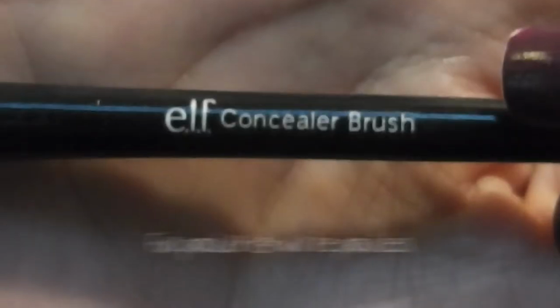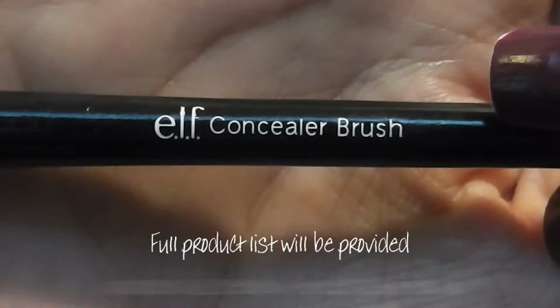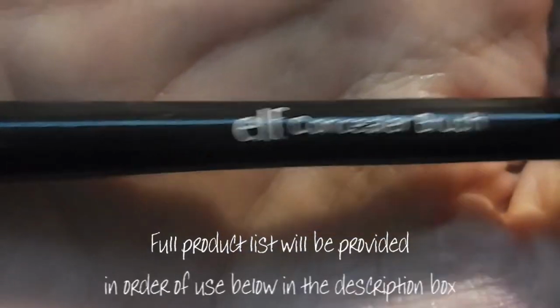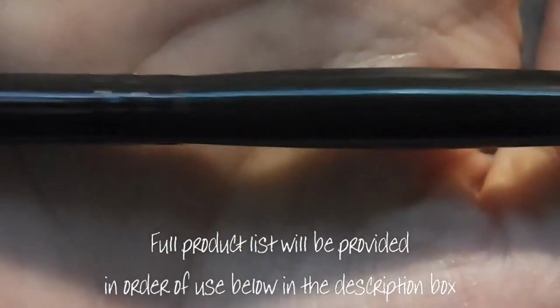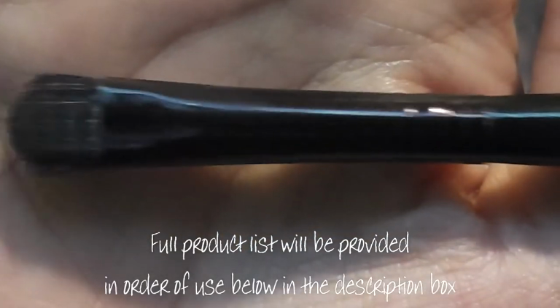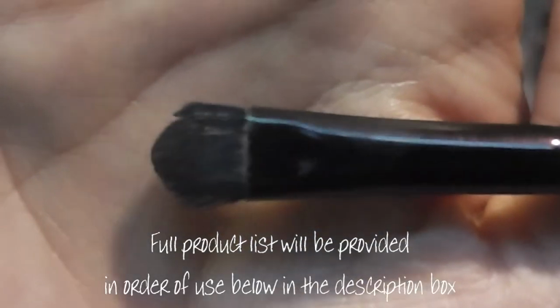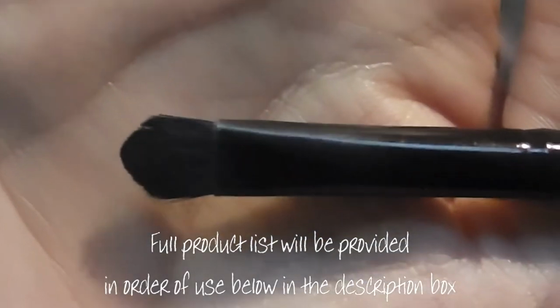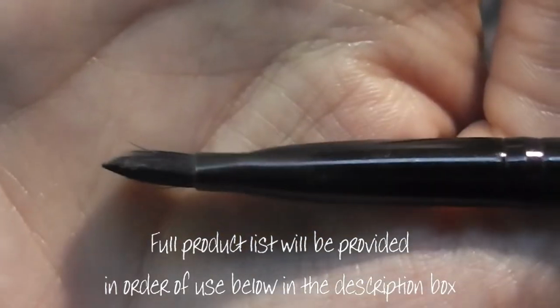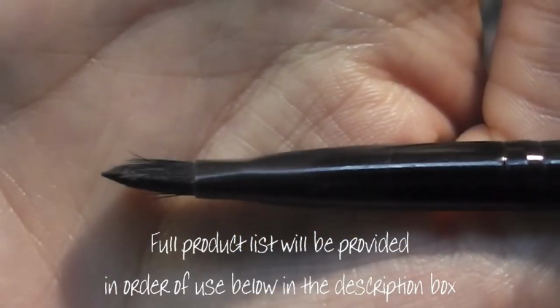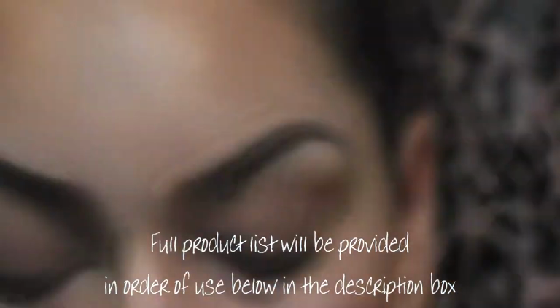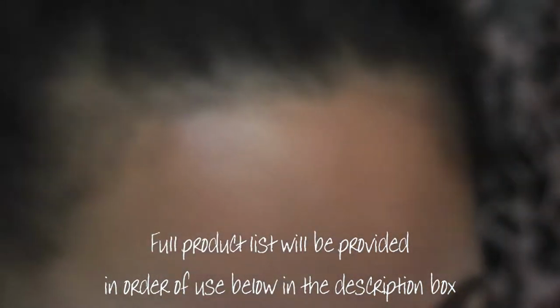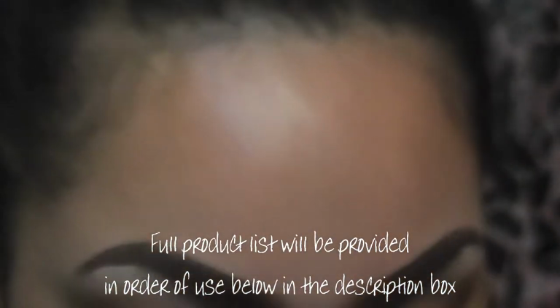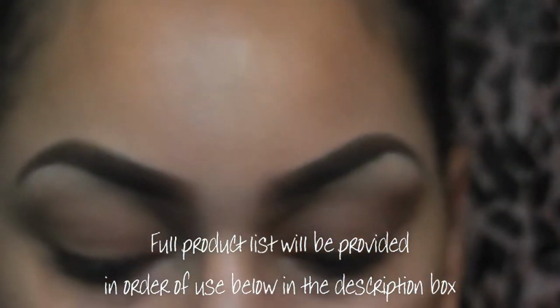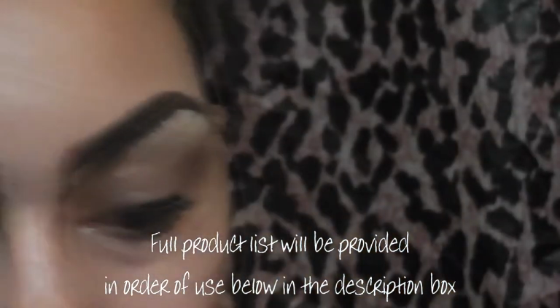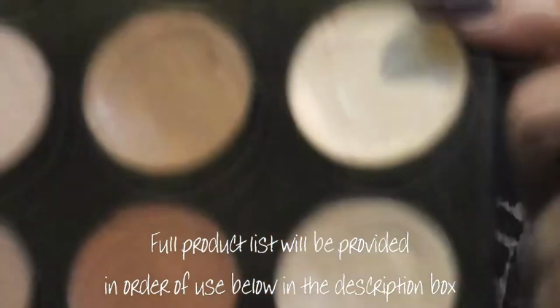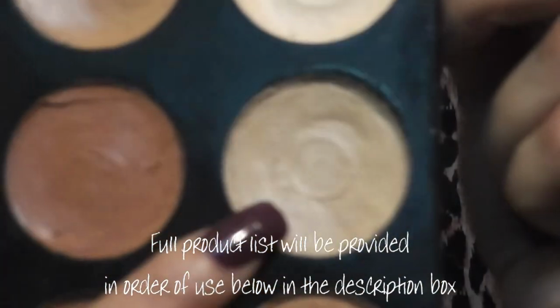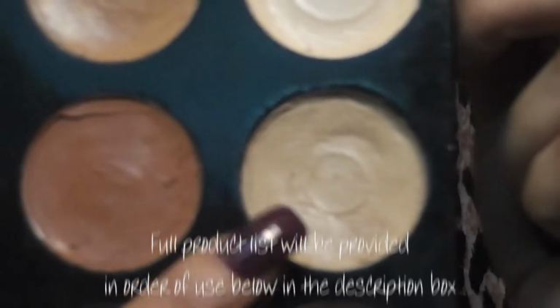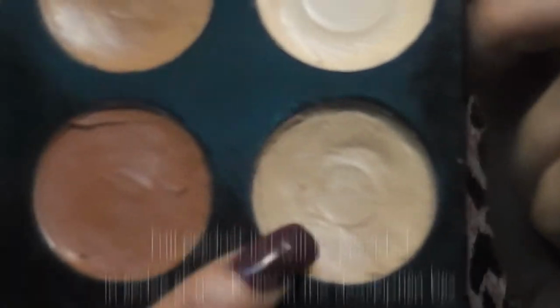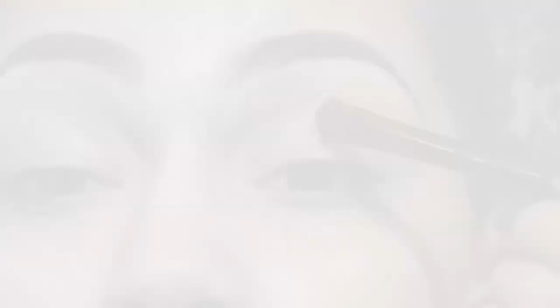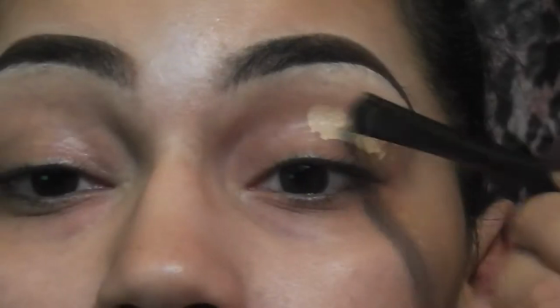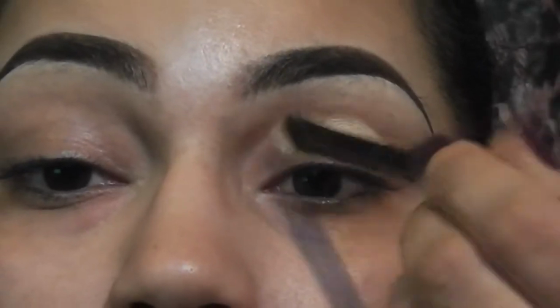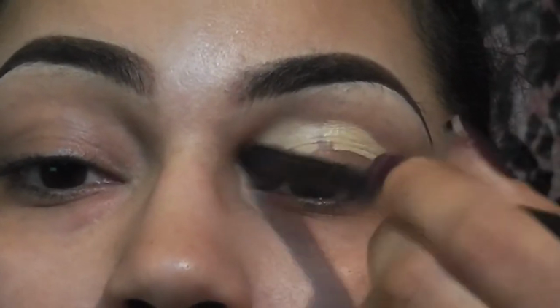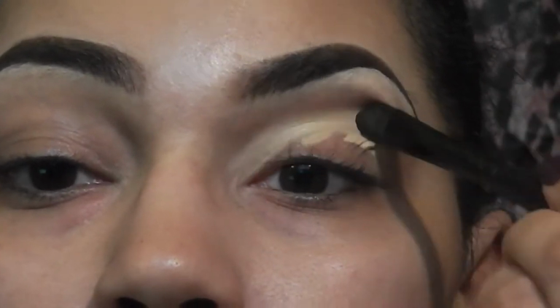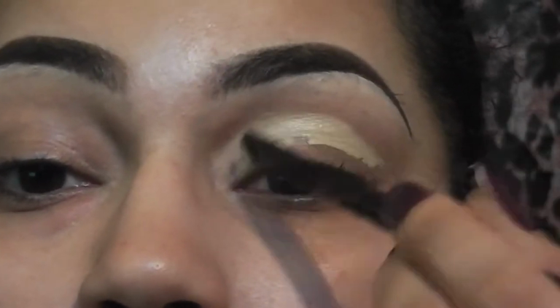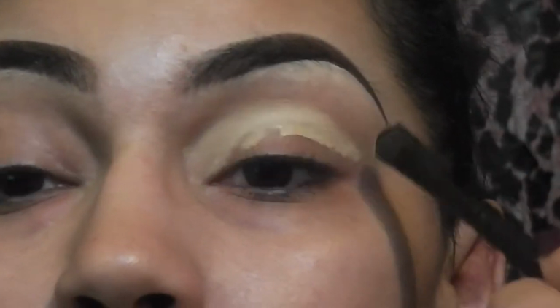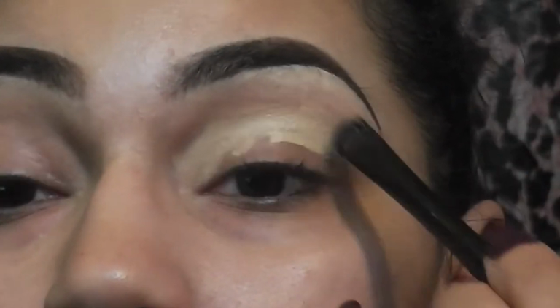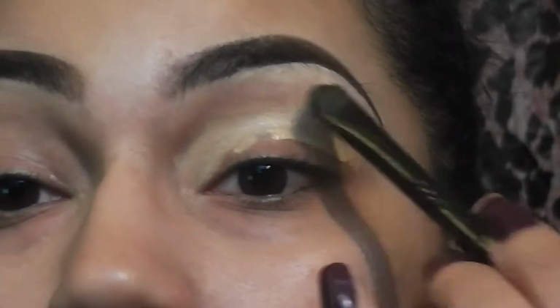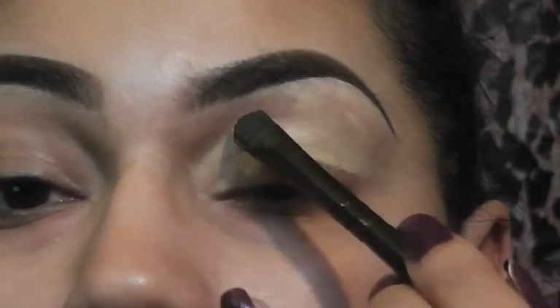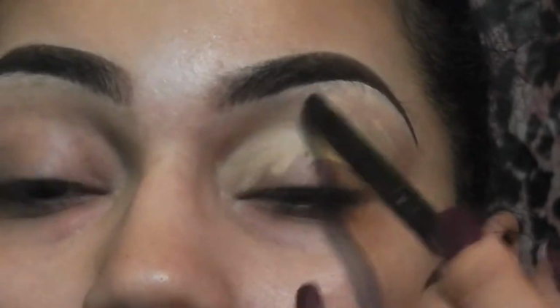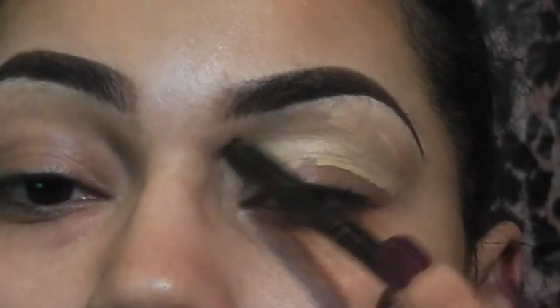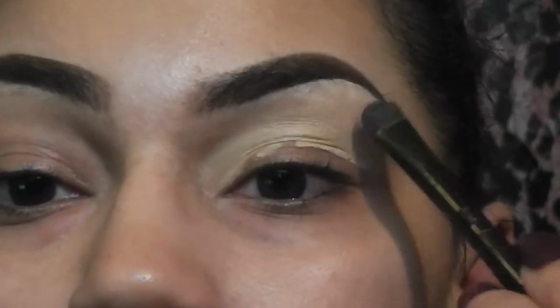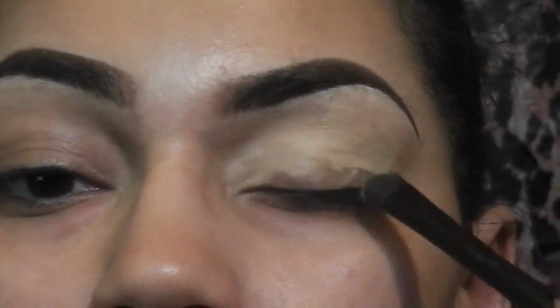To begin we're going to need our concealer brush and a concealer that is very creamy and about a shade lighter than your skin tone. I'm going to start my eyes first before I do my foundation.